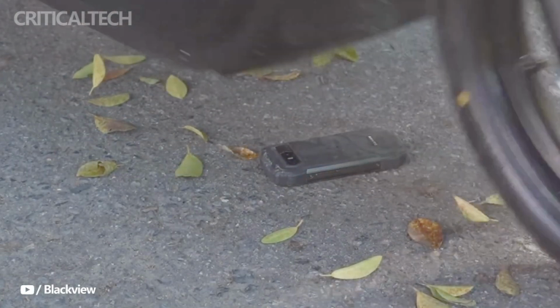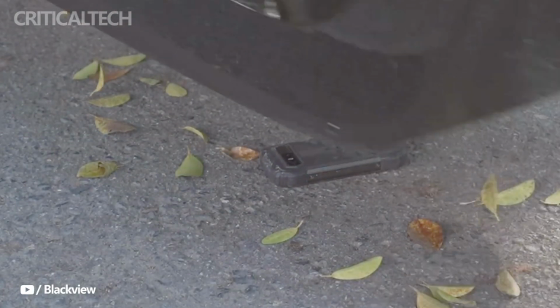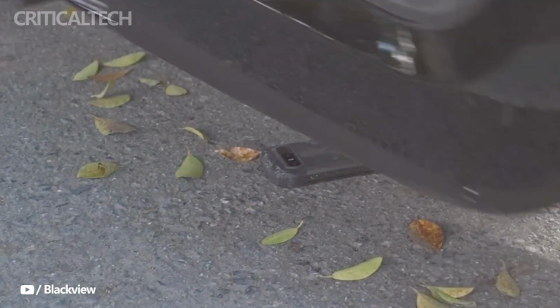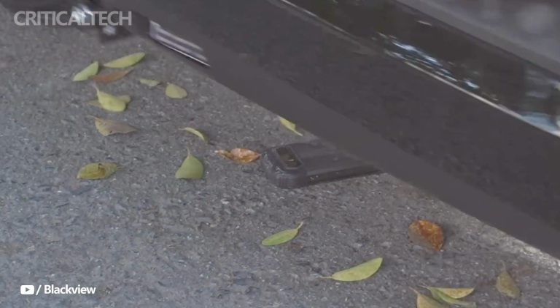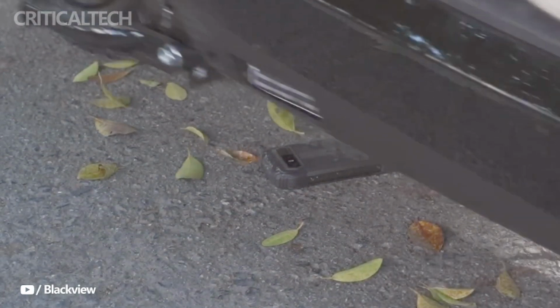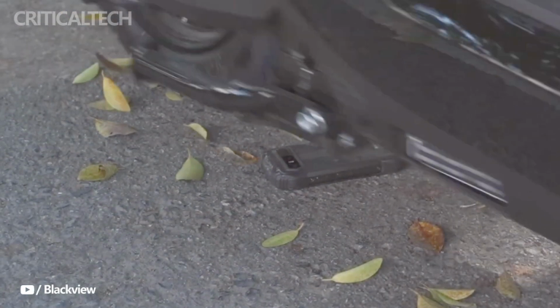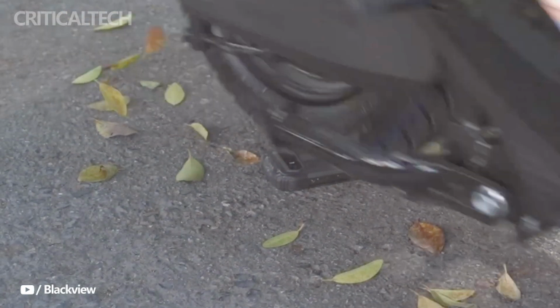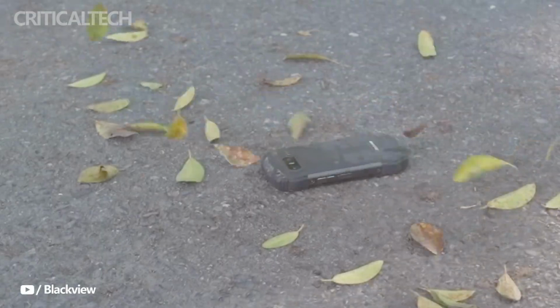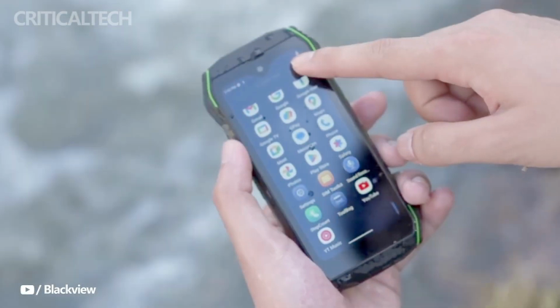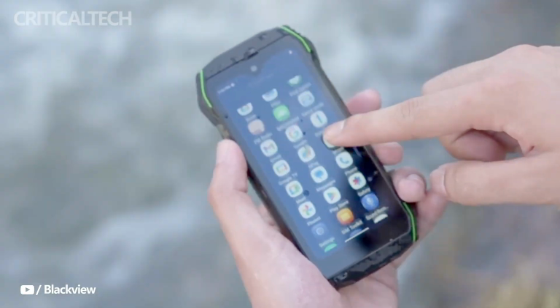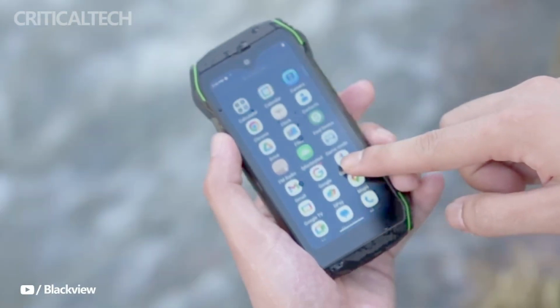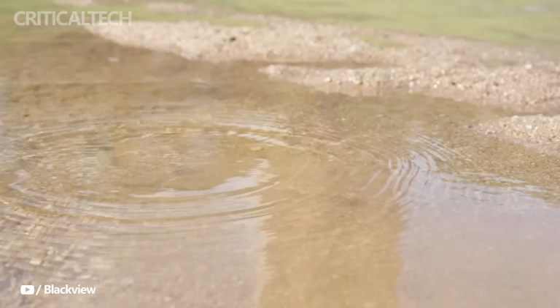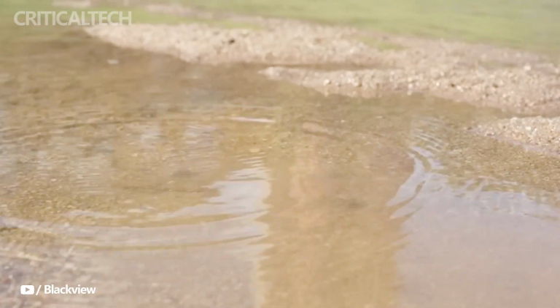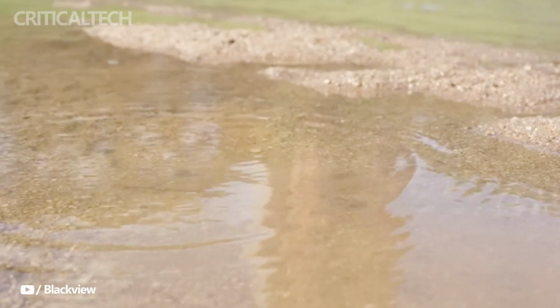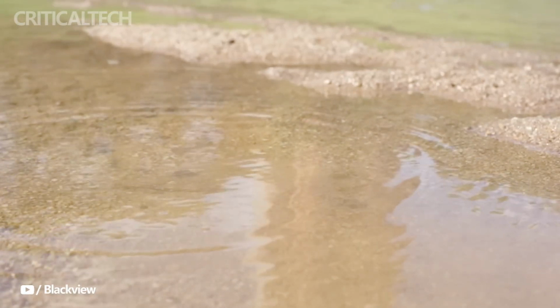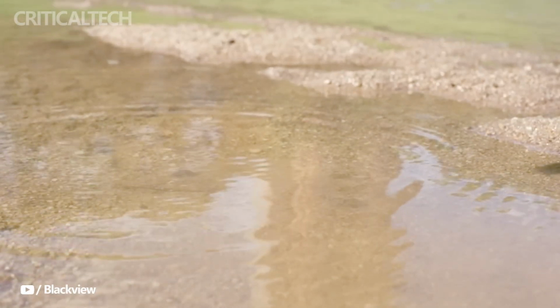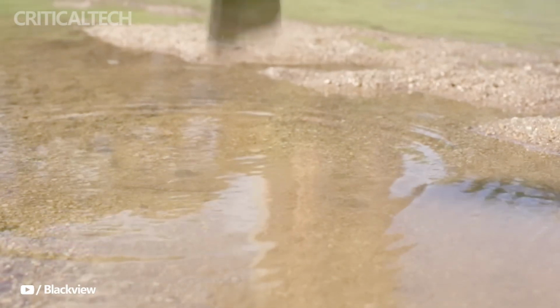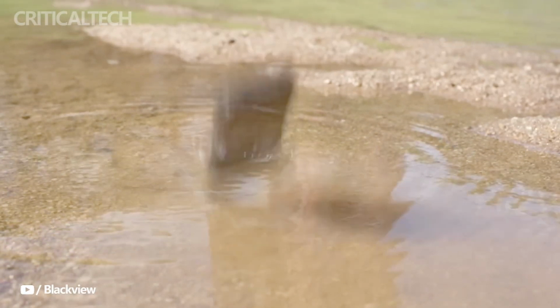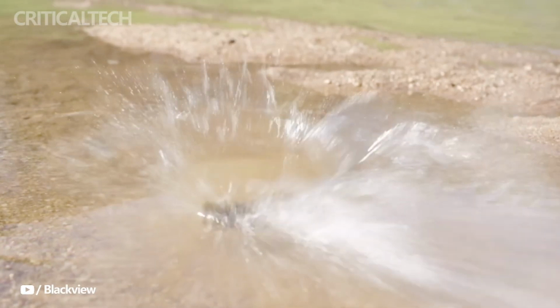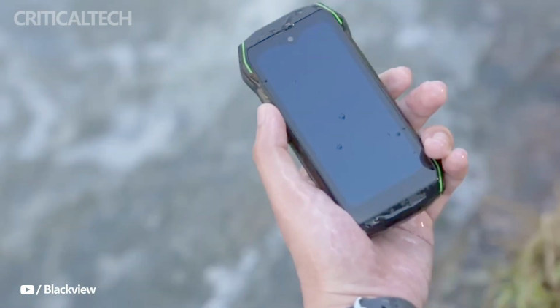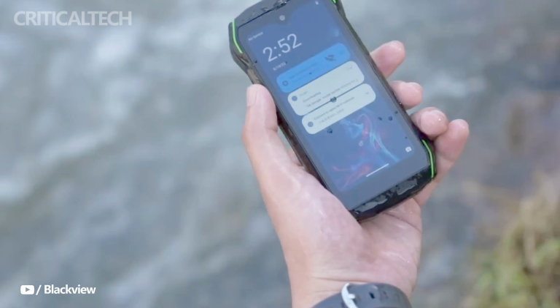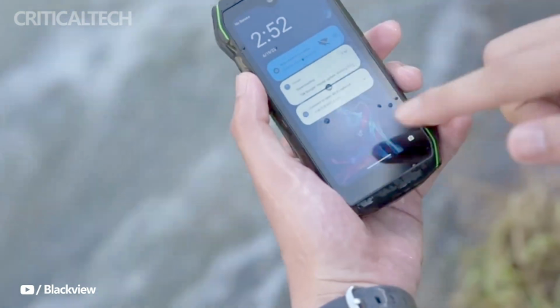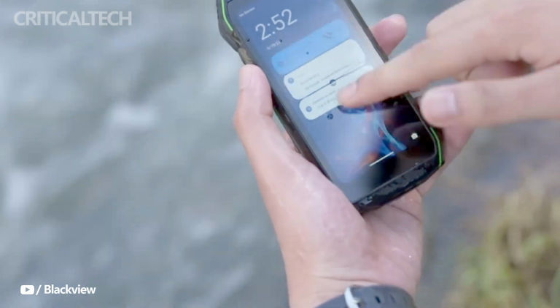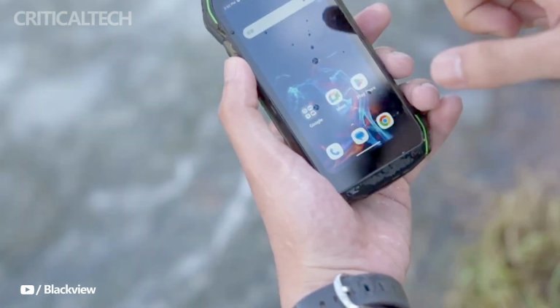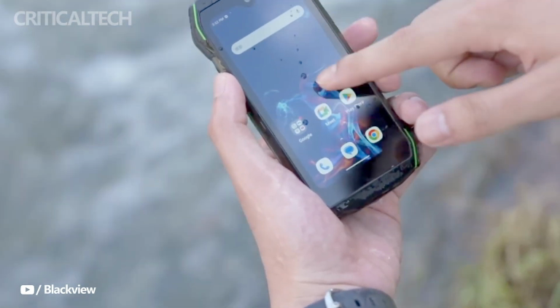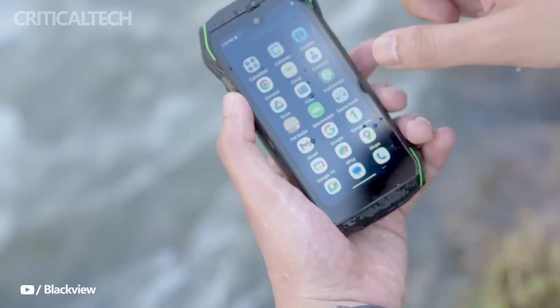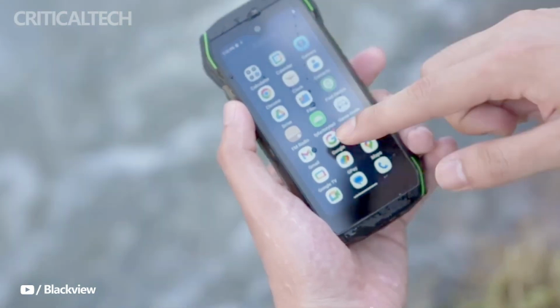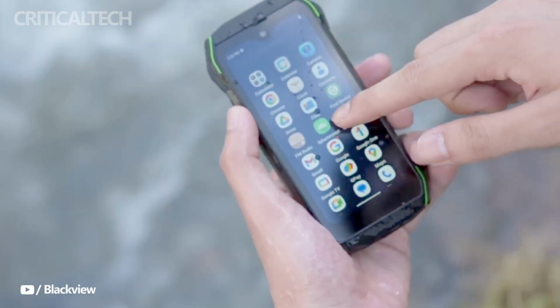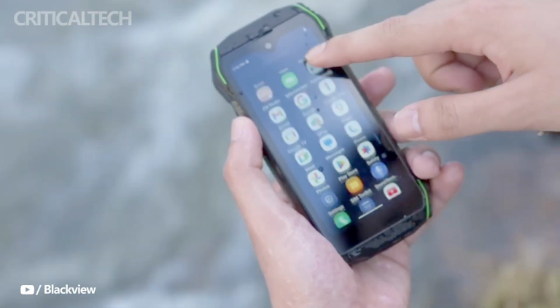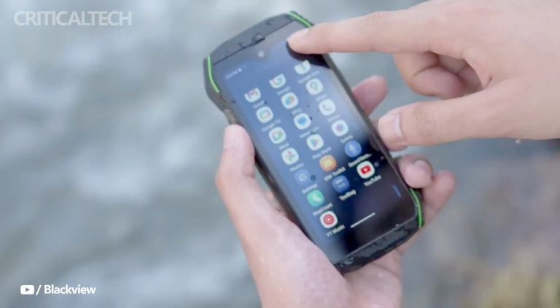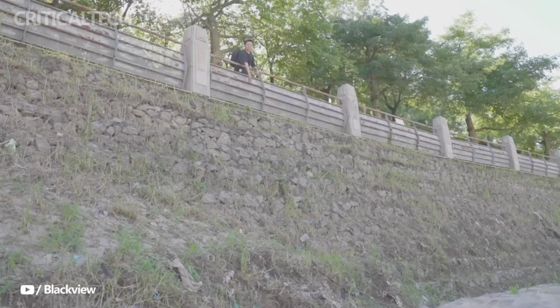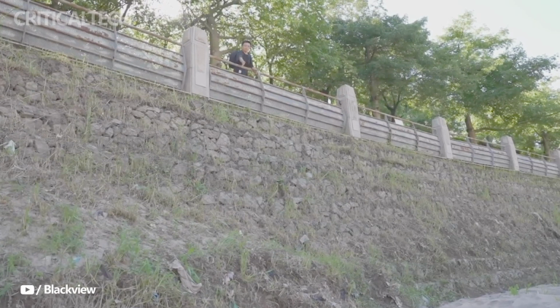The N6000's ruggedness extends to its water and dust resistance capabilities. With an IP68 and IP69K rating, the device can withstand being submerged underwater for up to 30 minutes at a depth of 15 meters.